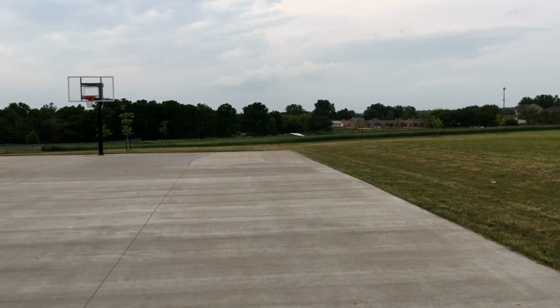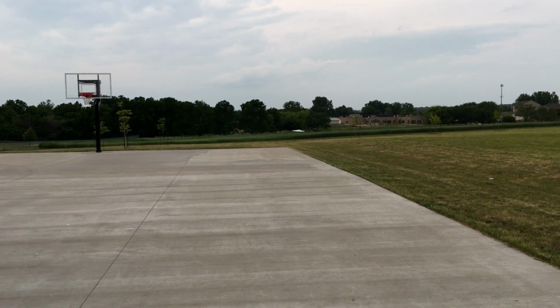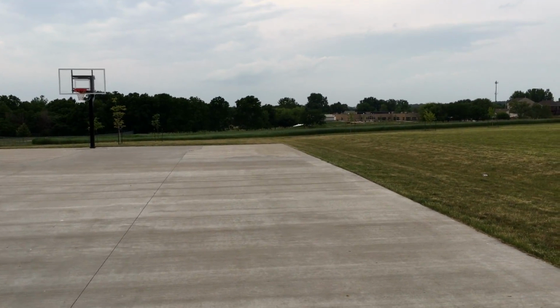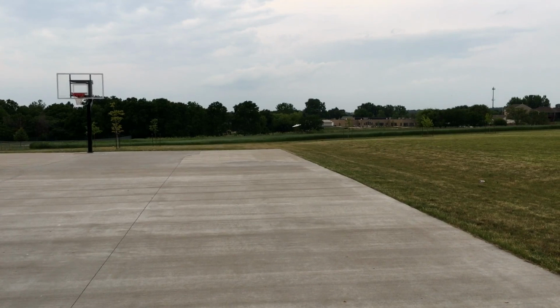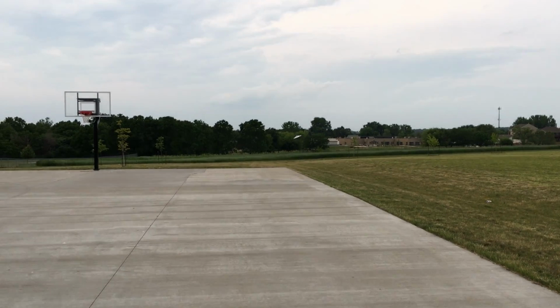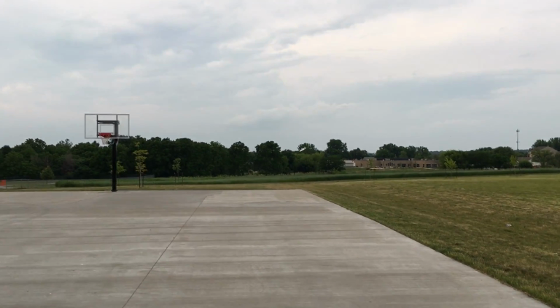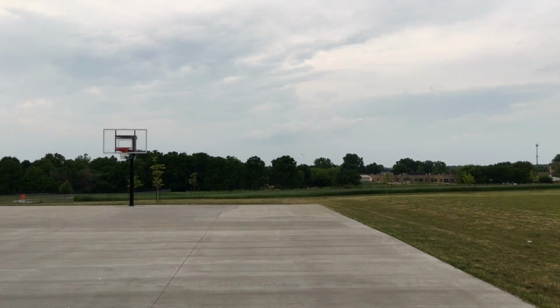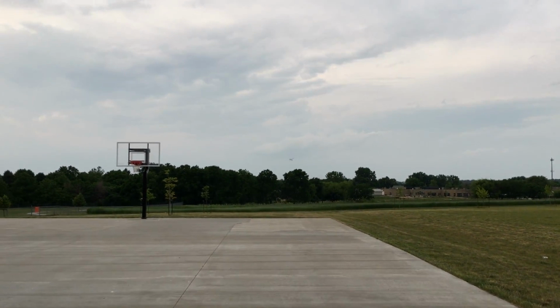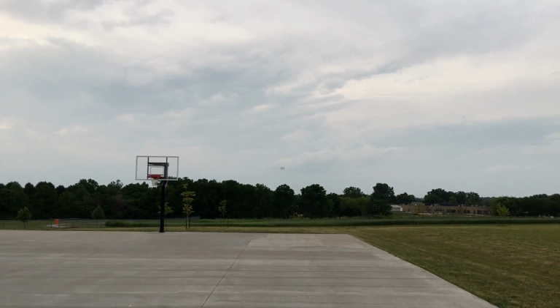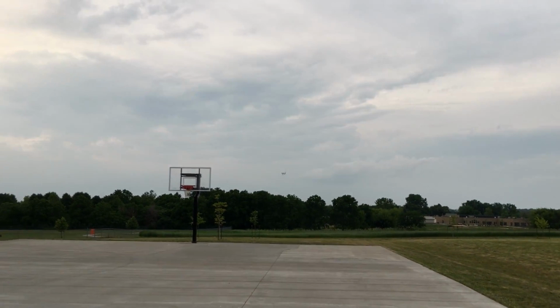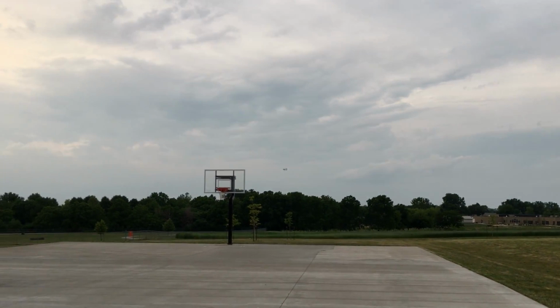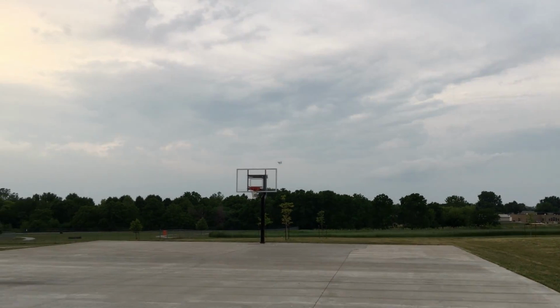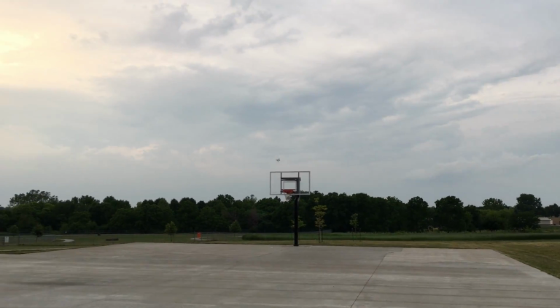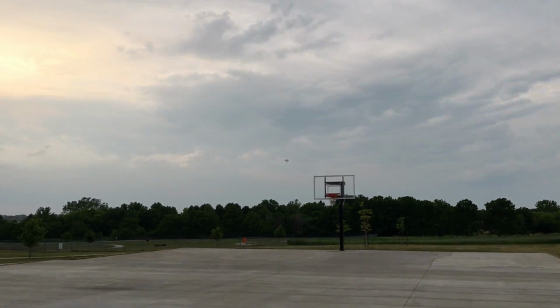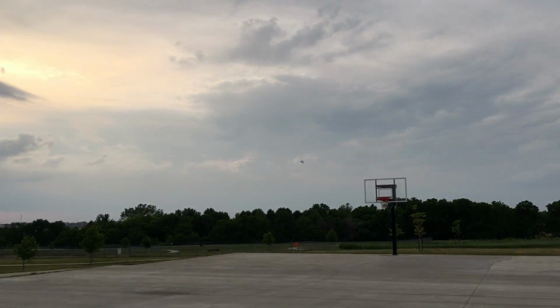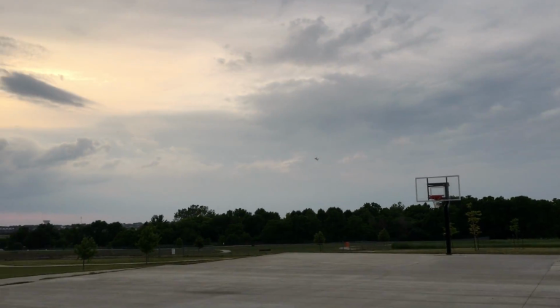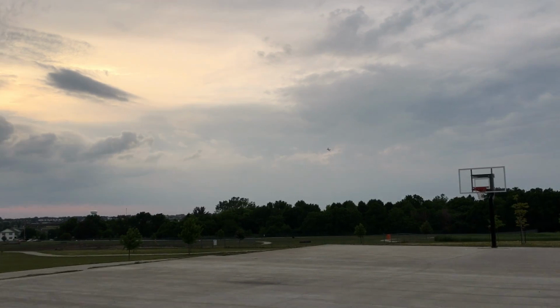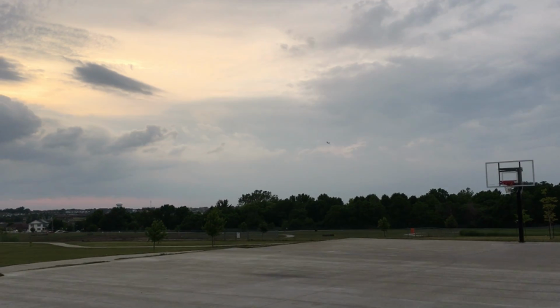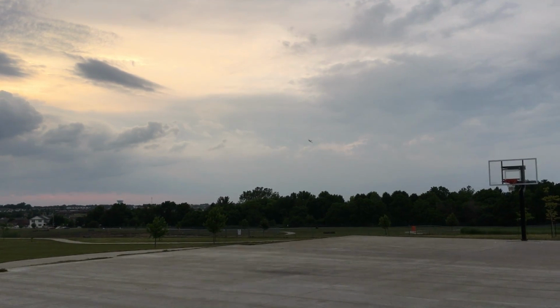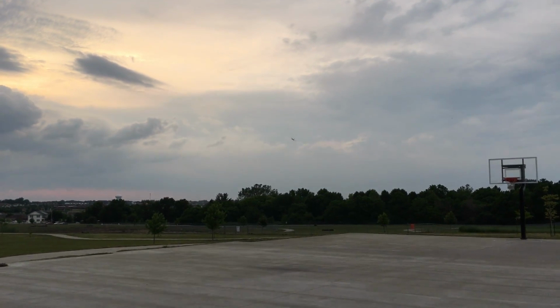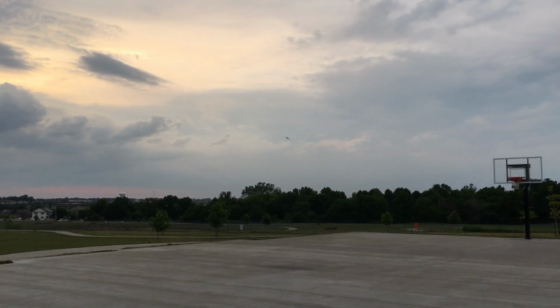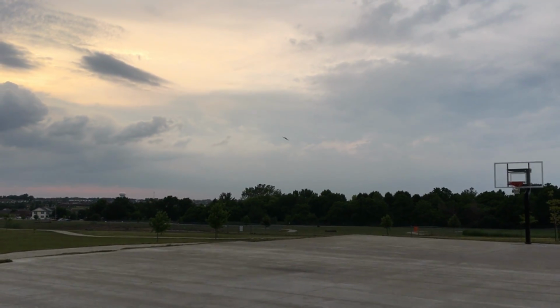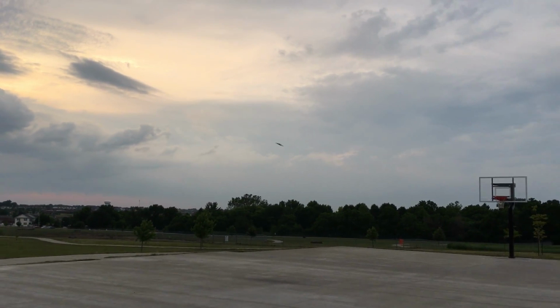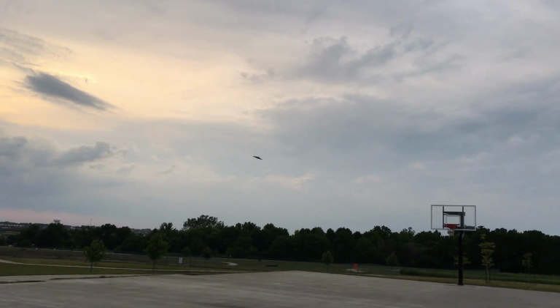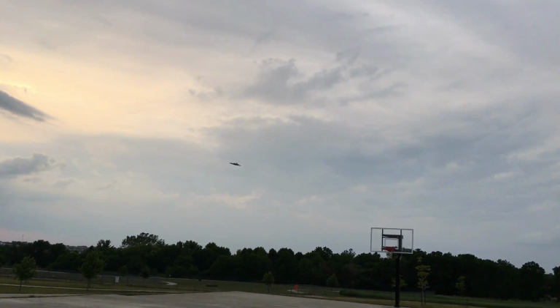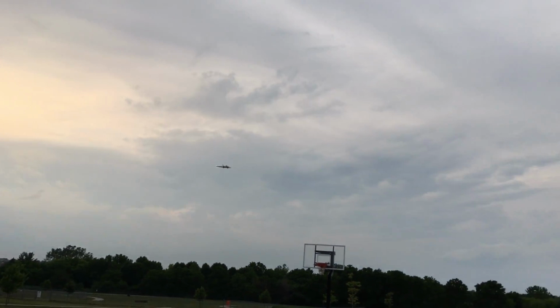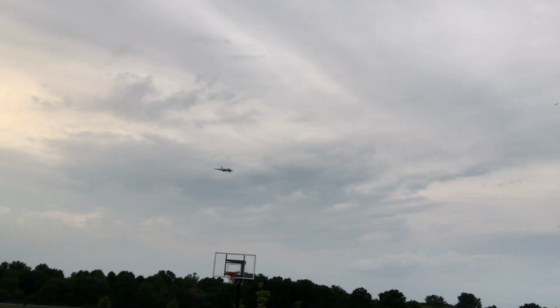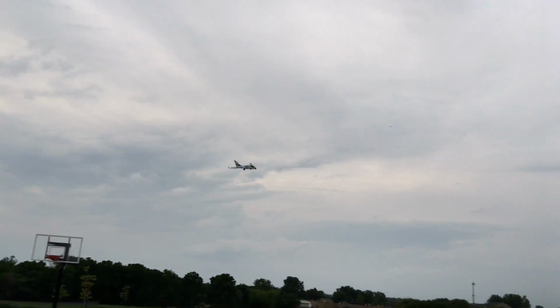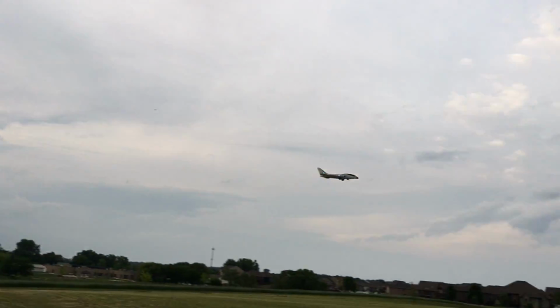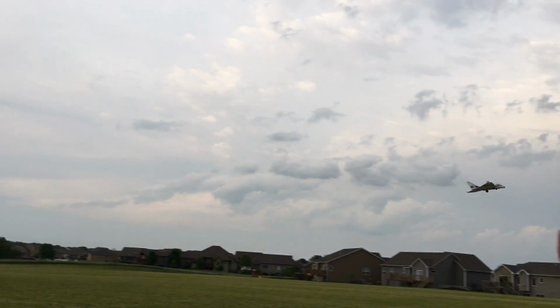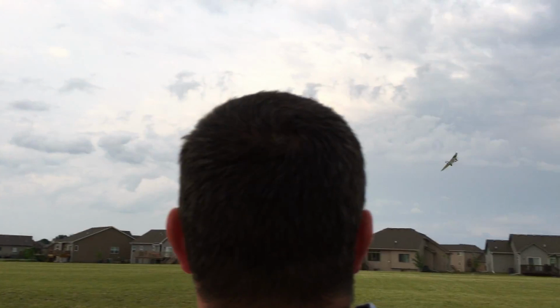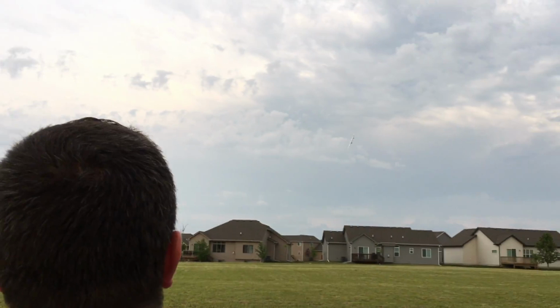Okay, gear coming up. It's more challenging to fly but I've learned to fly a lot better since I built it. Looks cool doesn't it? Yeah, I like it.